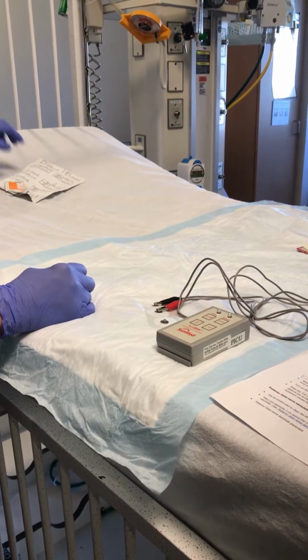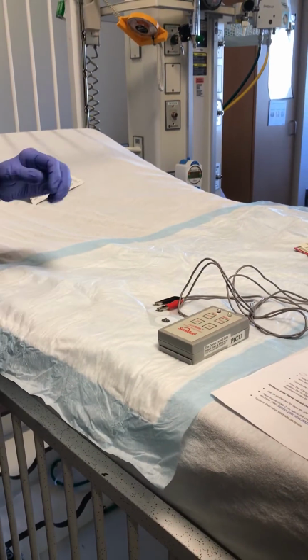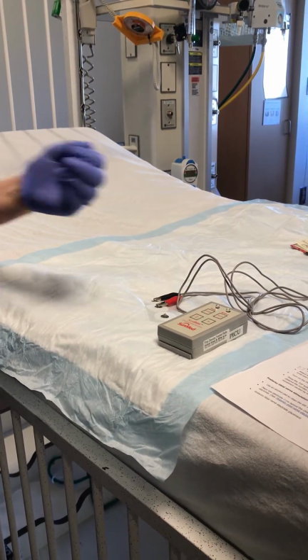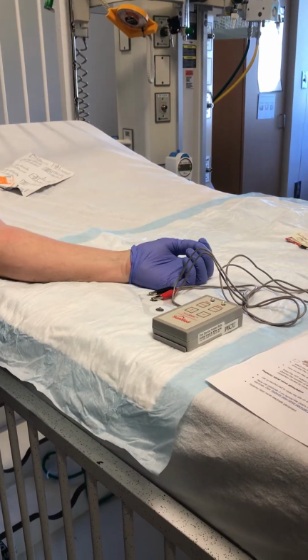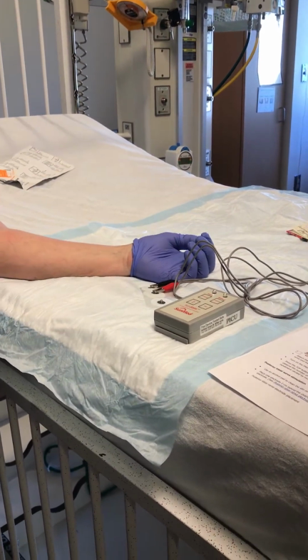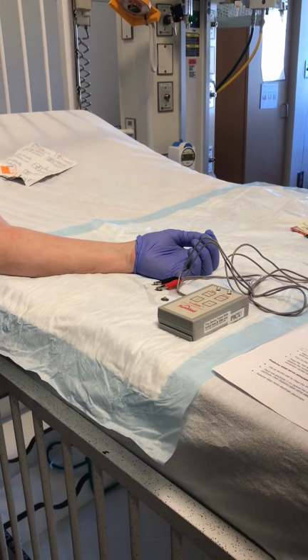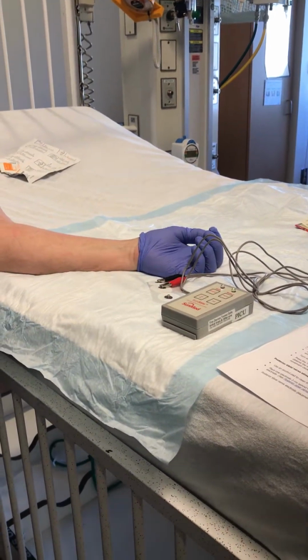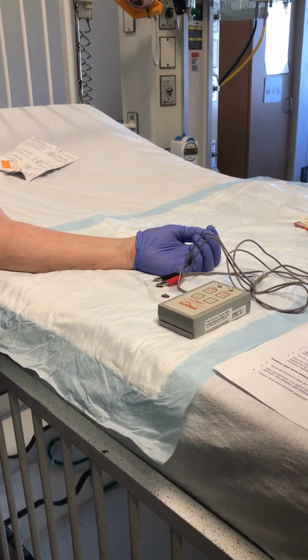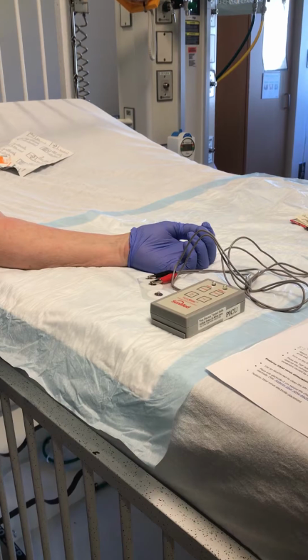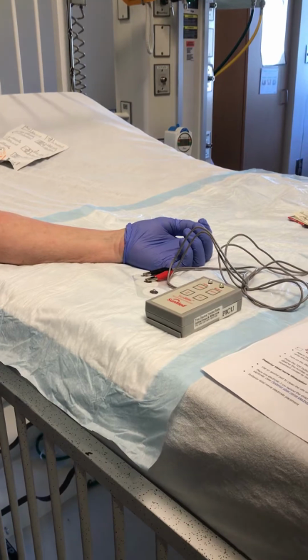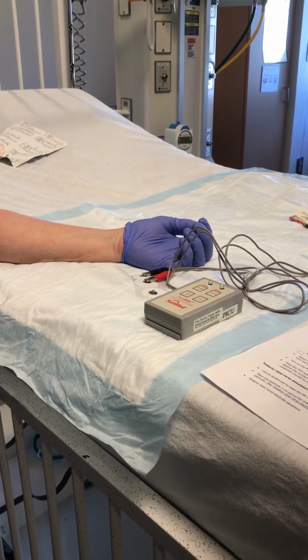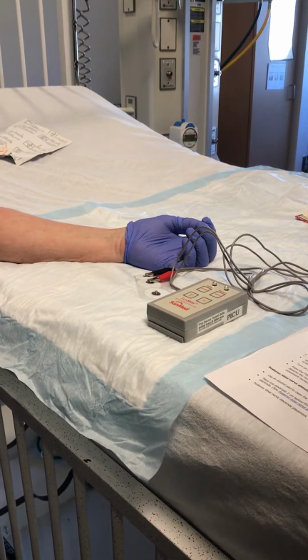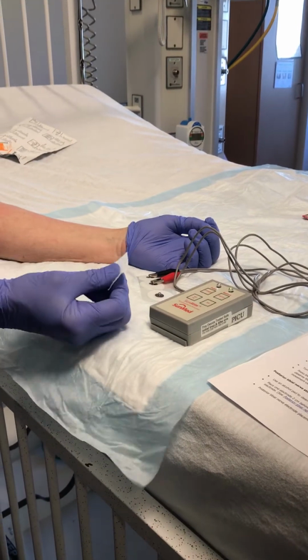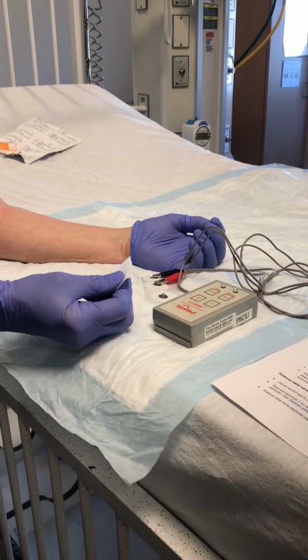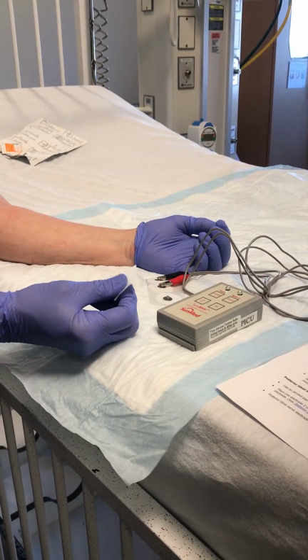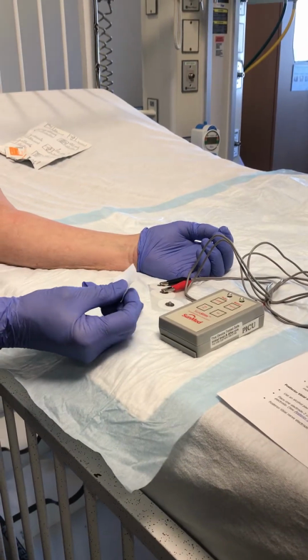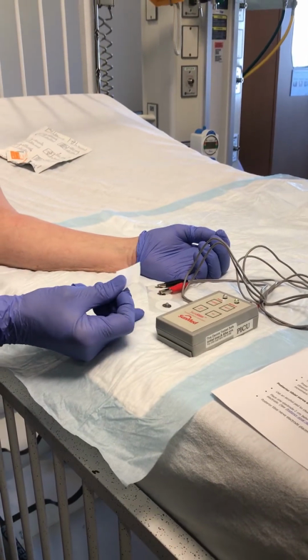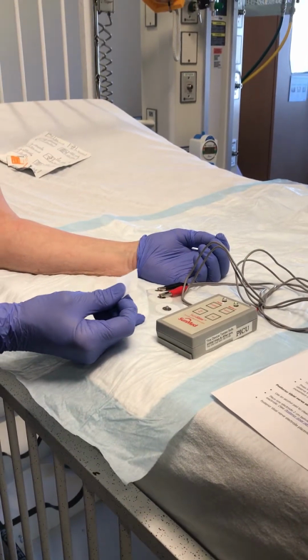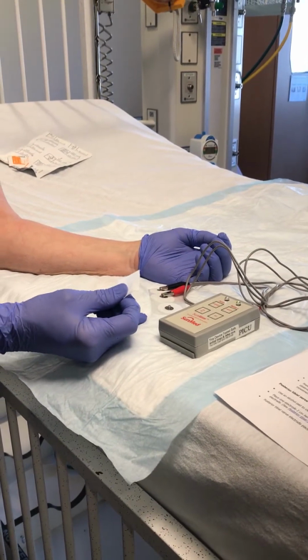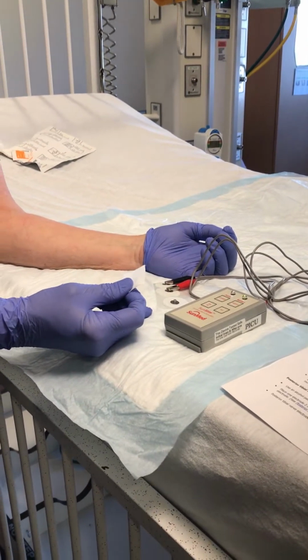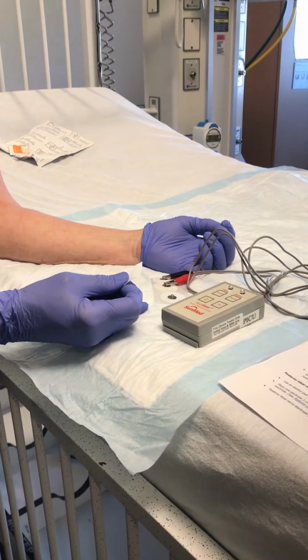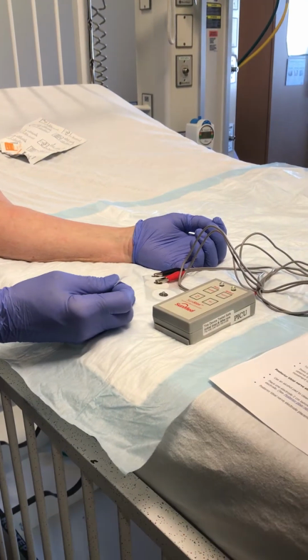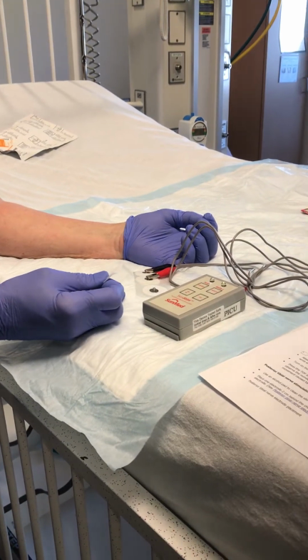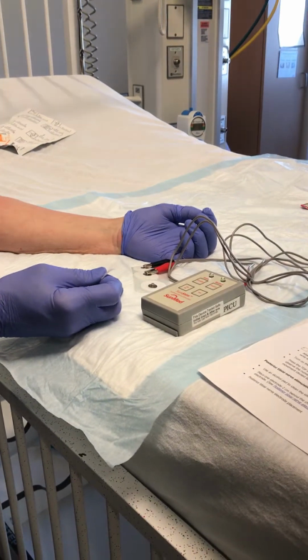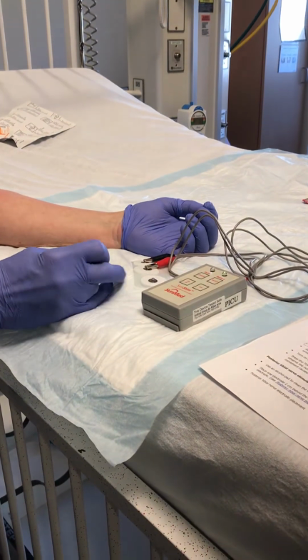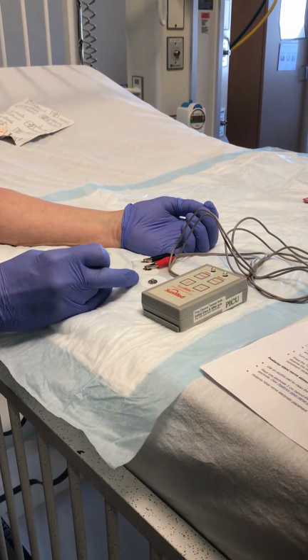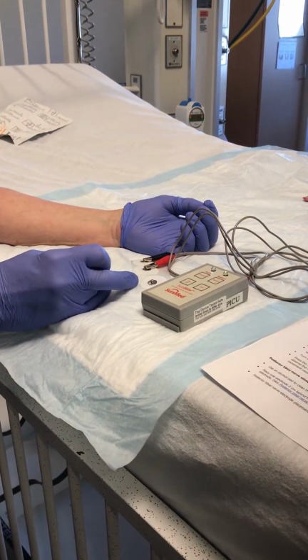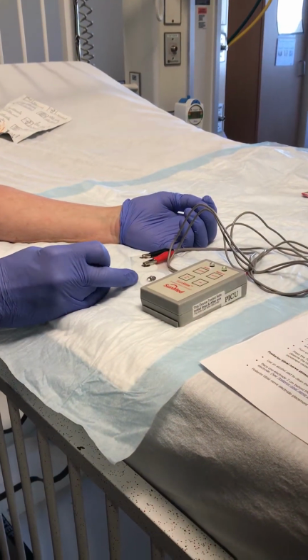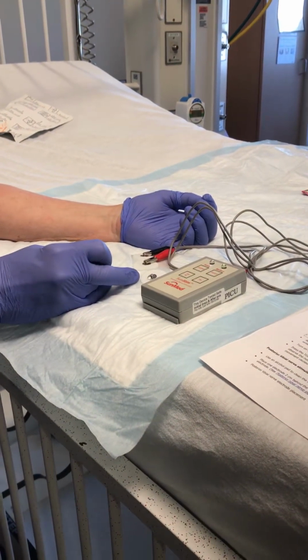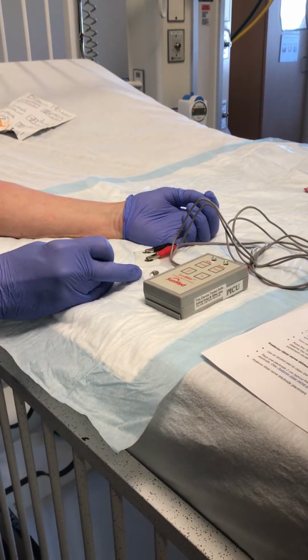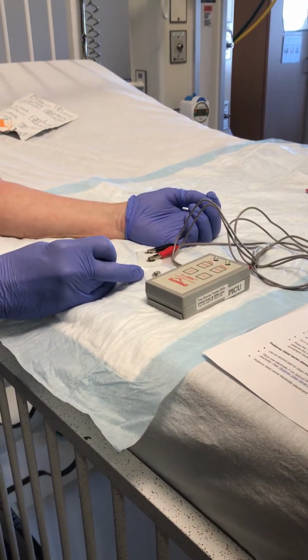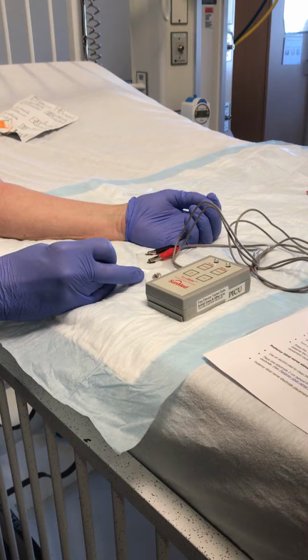This is the equipment video for the peripheral nerve stimulator. The equipment you will need is an alcohol pad, the stimulator, the nerve stimulator itself, and electrodes.